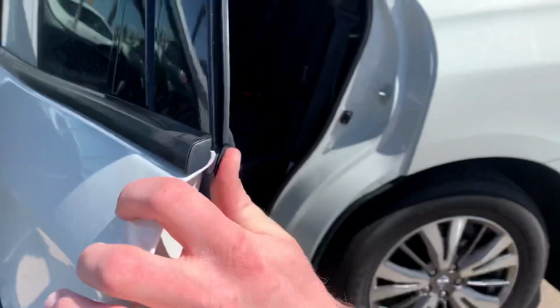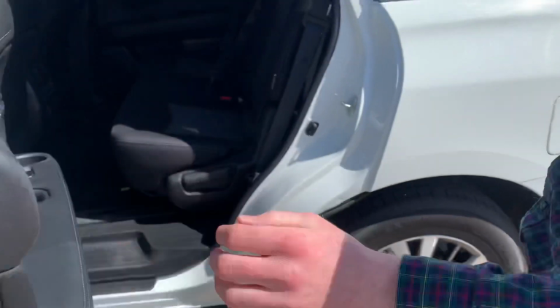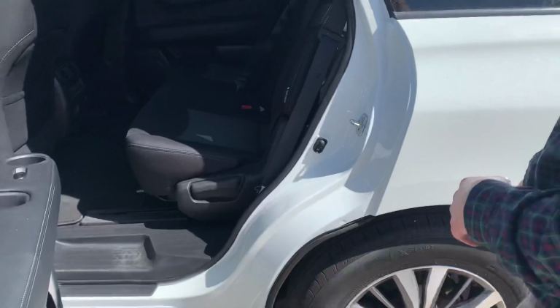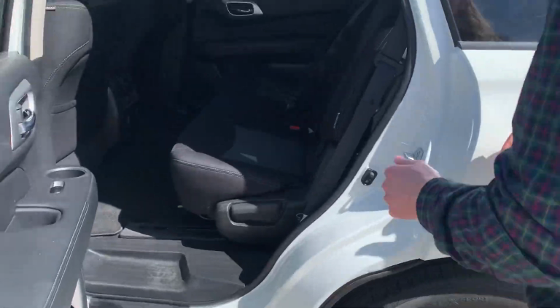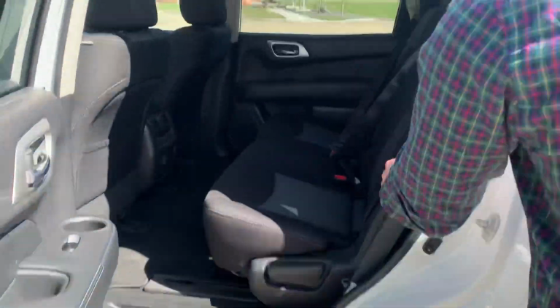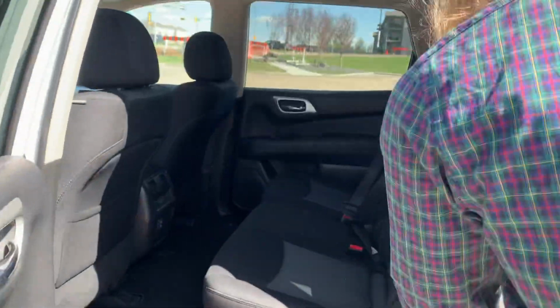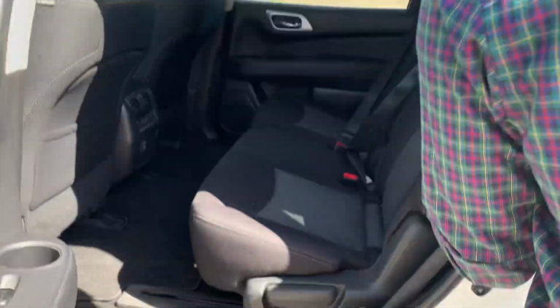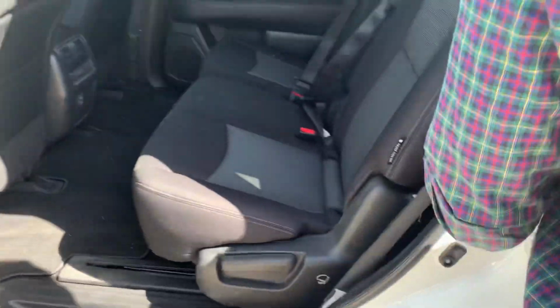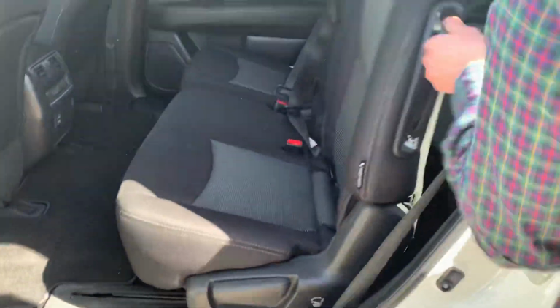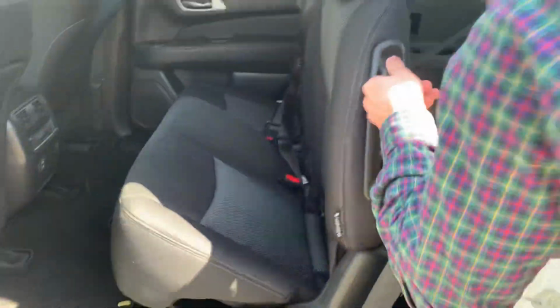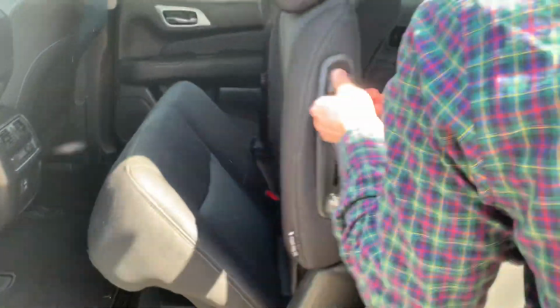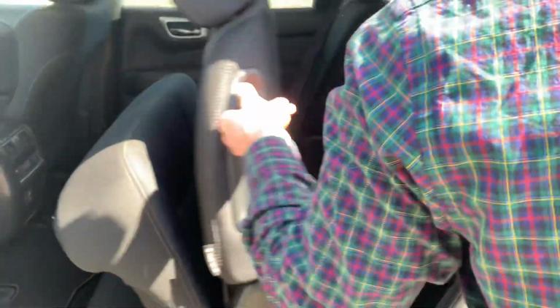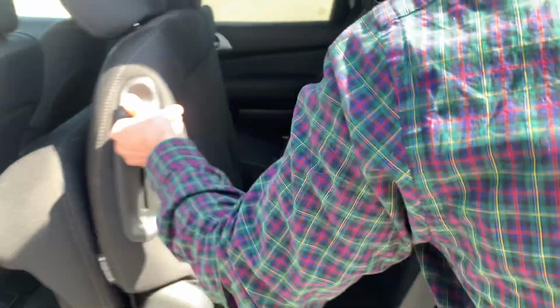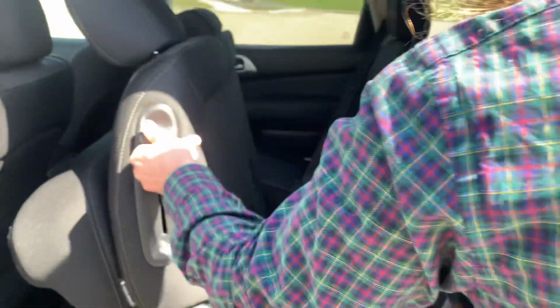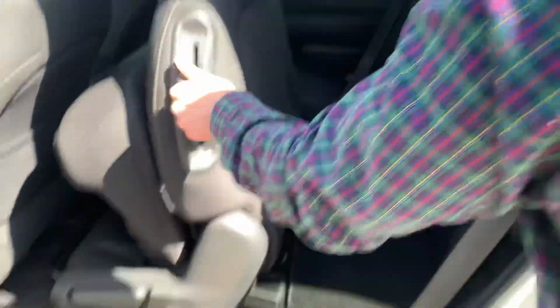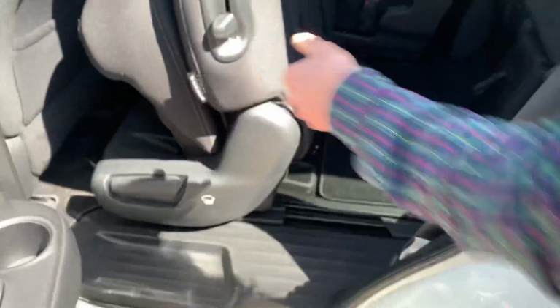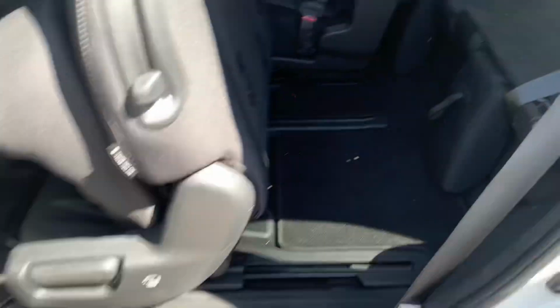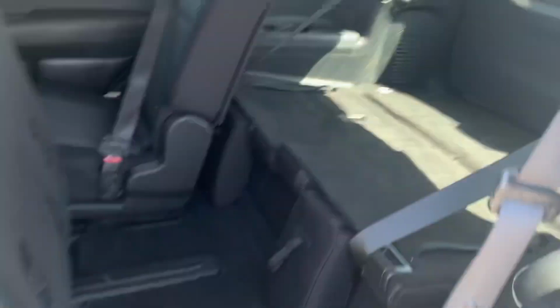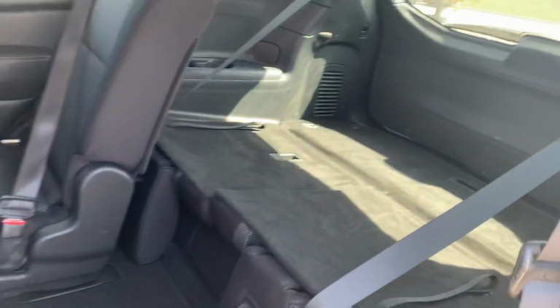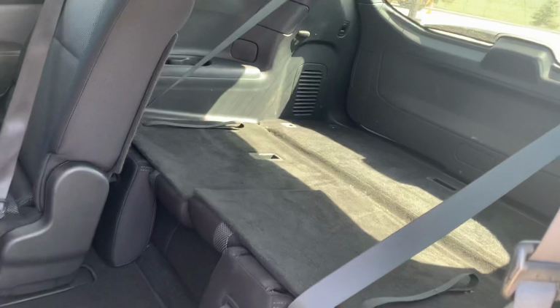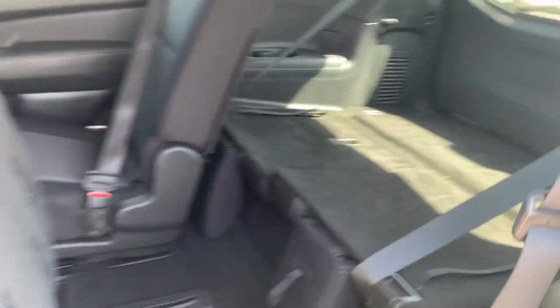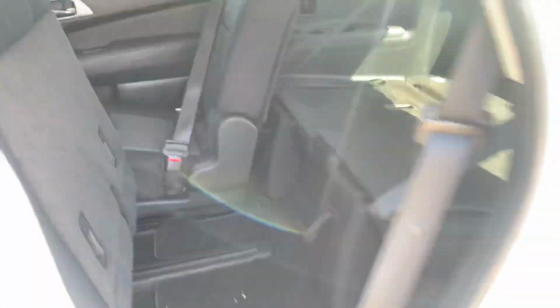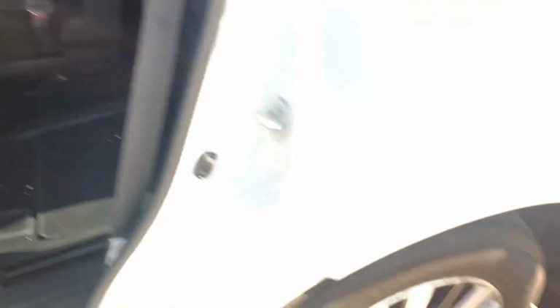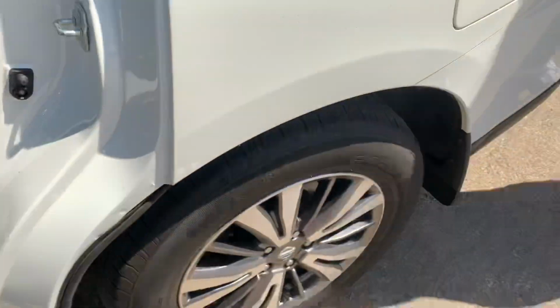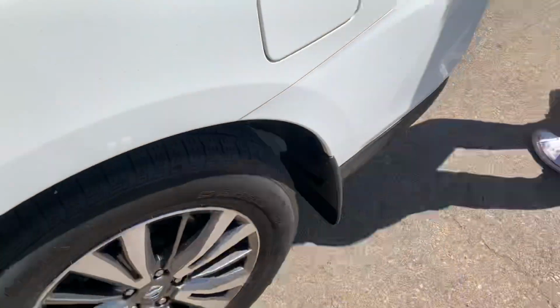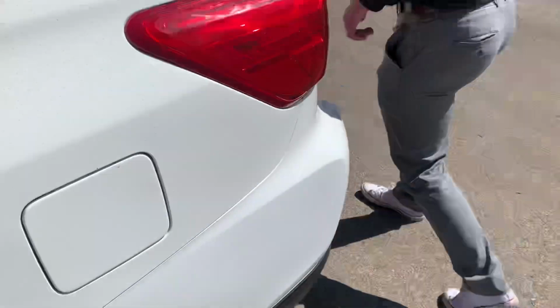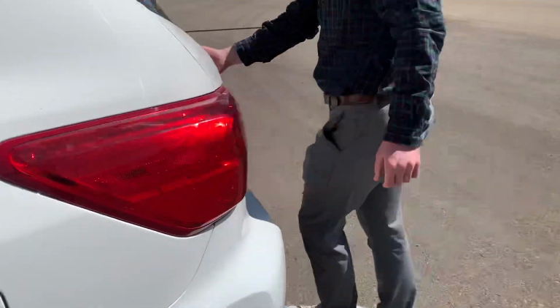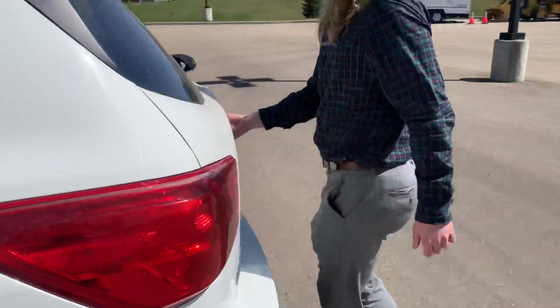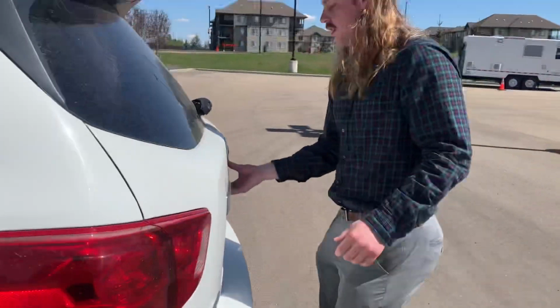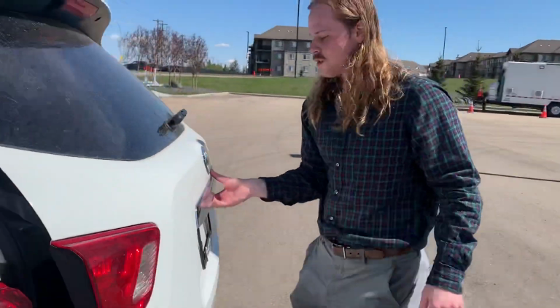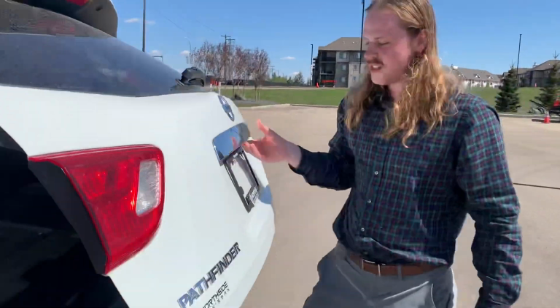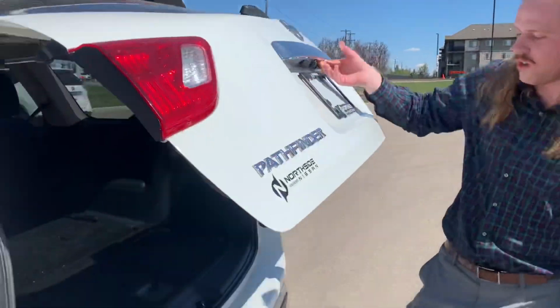Easy access to the third row — just hit this lever up and it slides forward, nice and simple. There's plenty of space and plenty of cargo space as well.